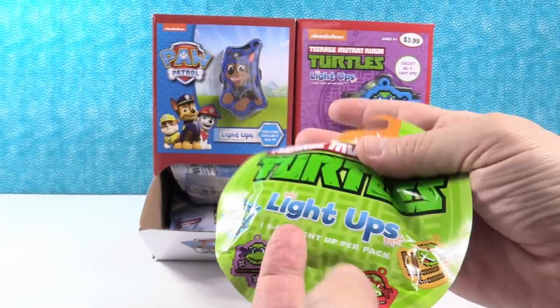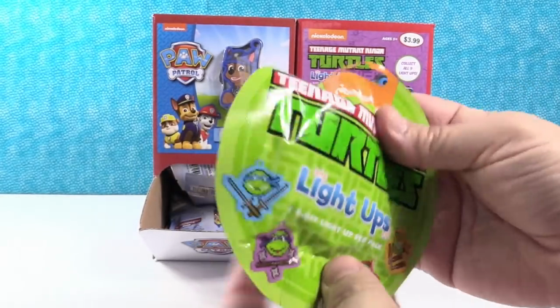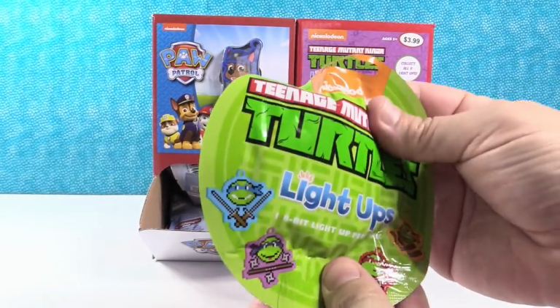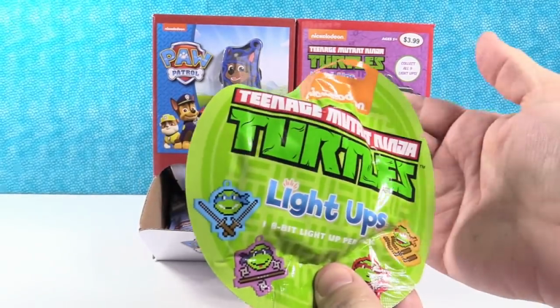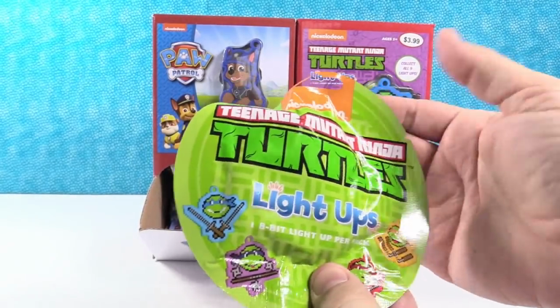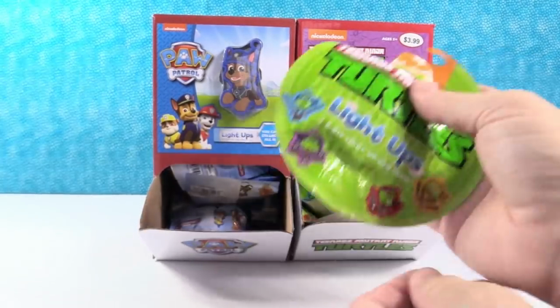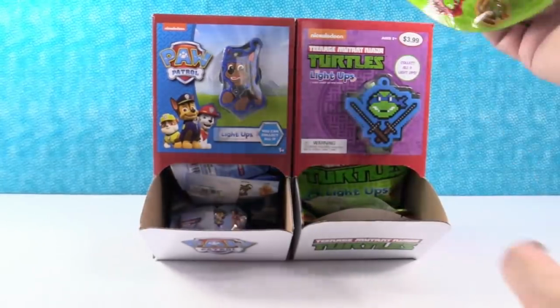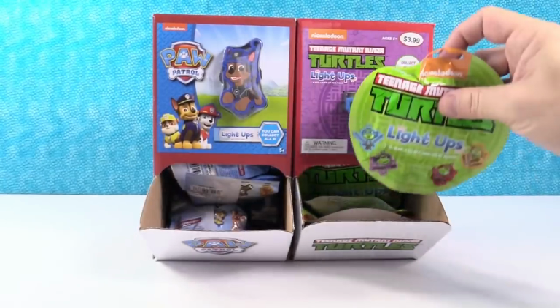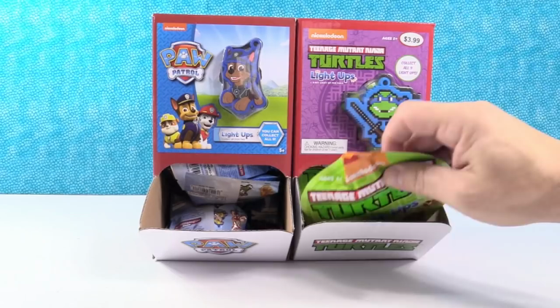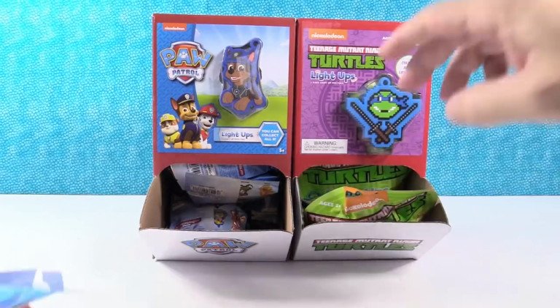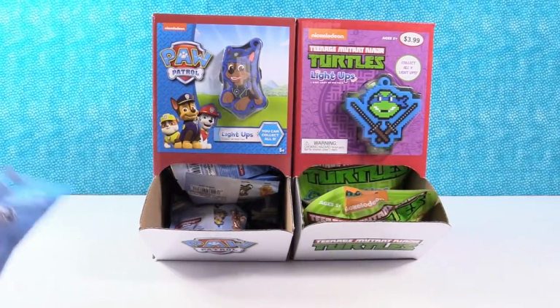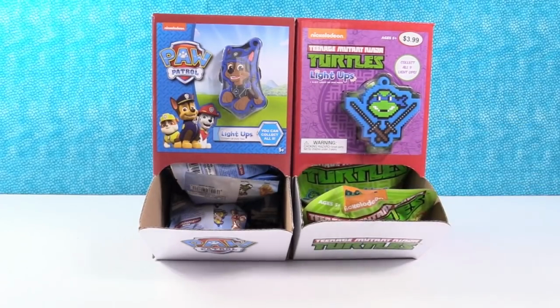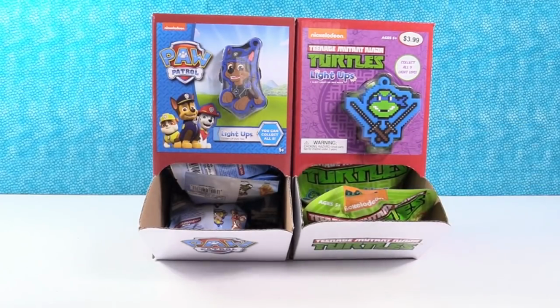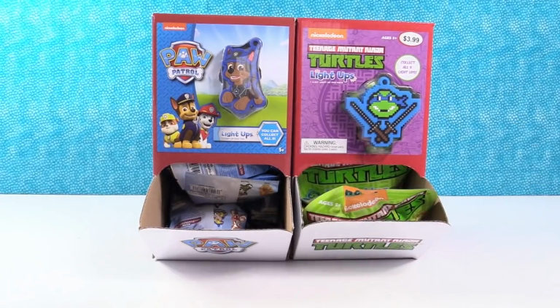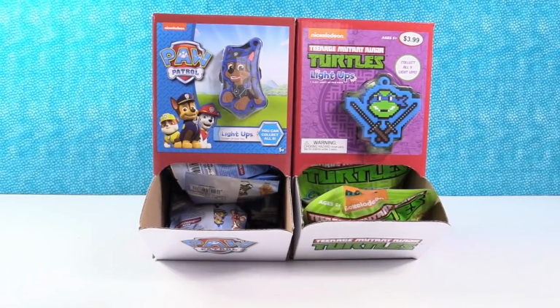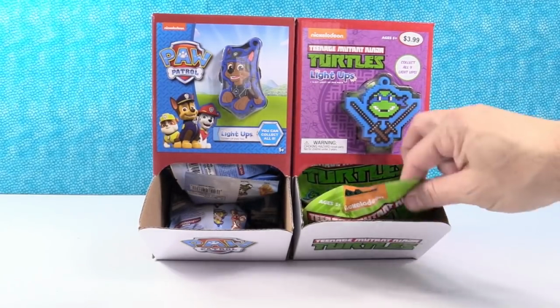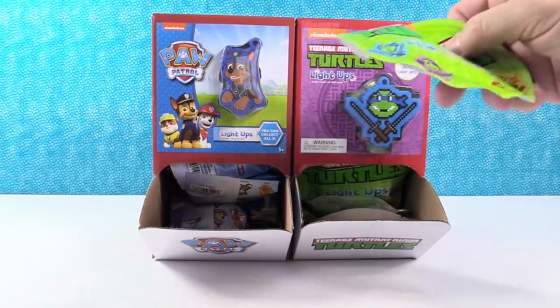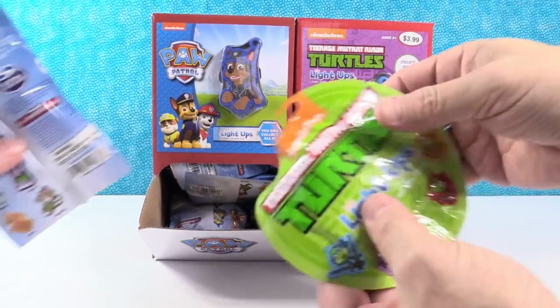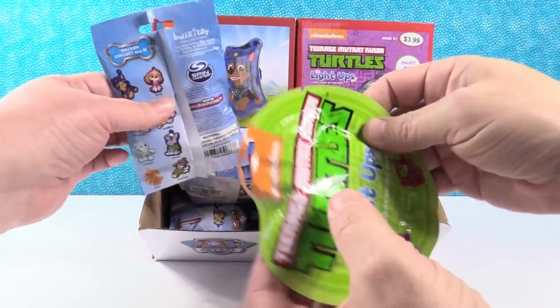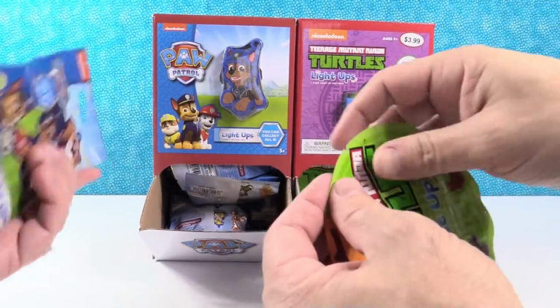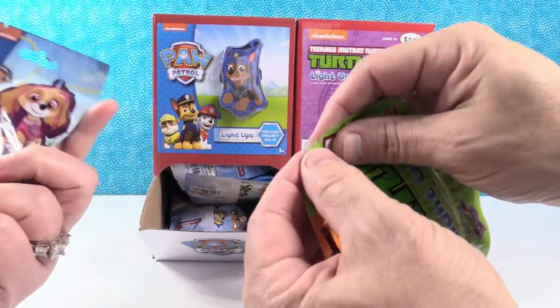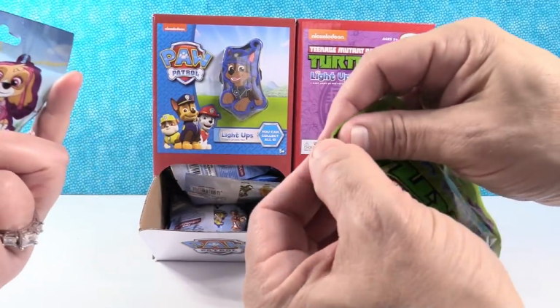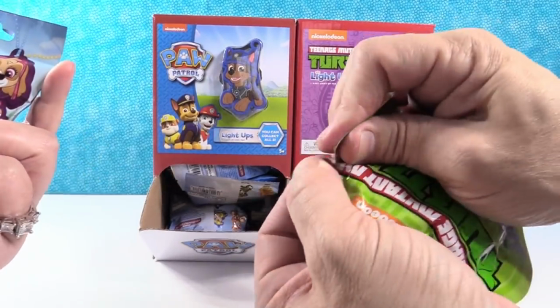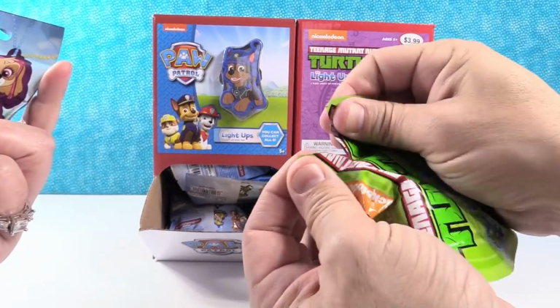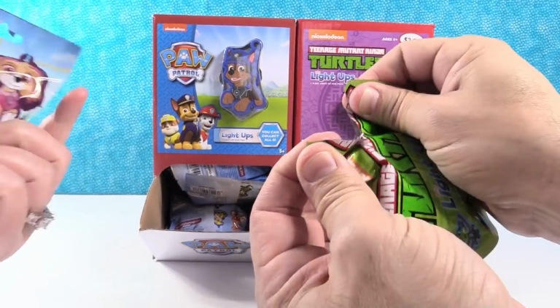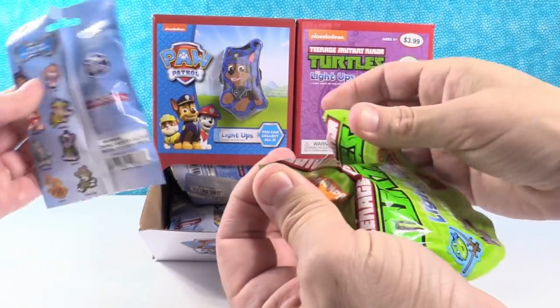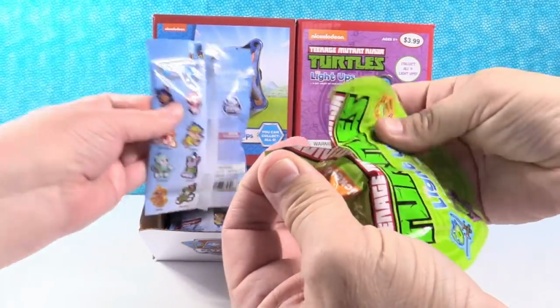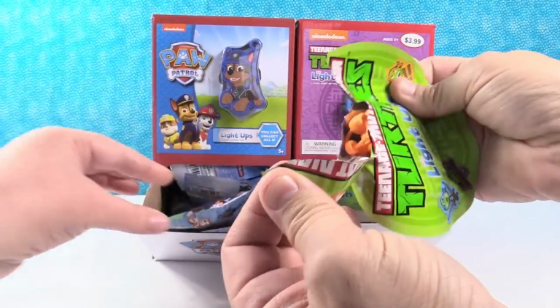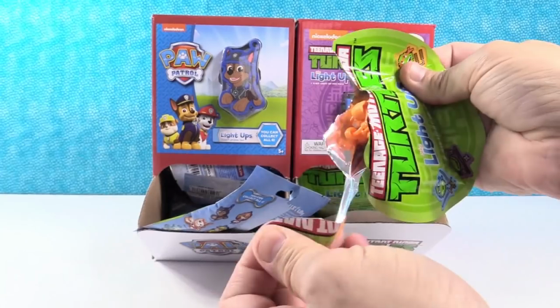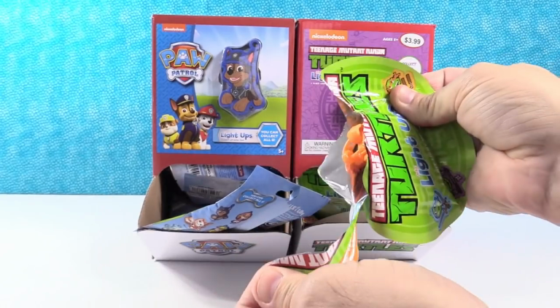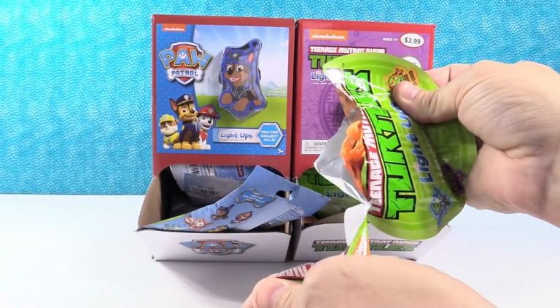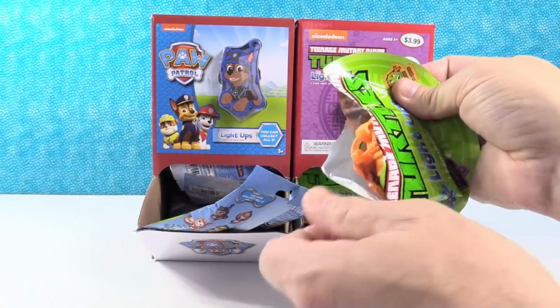So we're going to open until we get a full set of each. I'm going to start with the turtles. If you guys are looking for these, these can be found at Target.